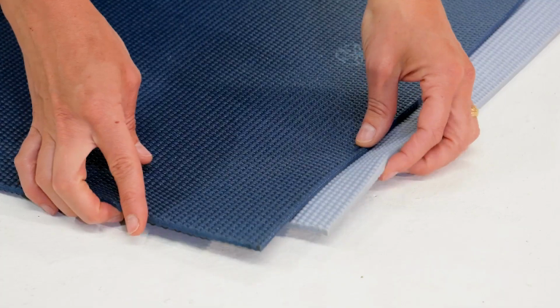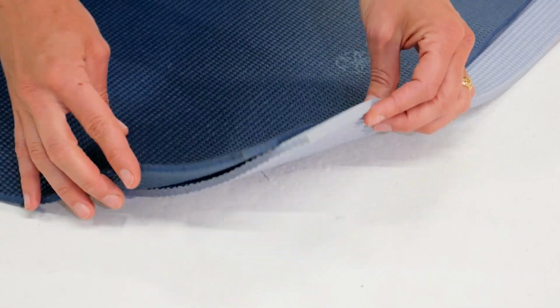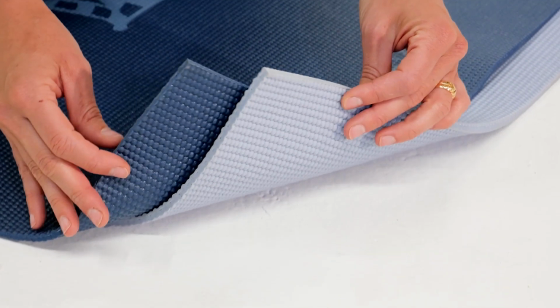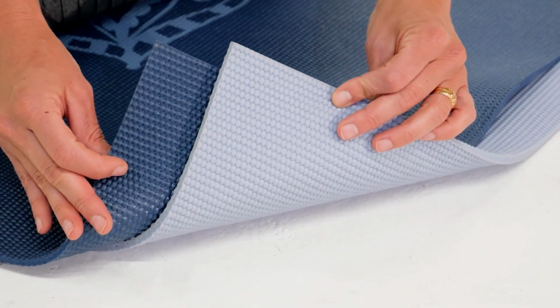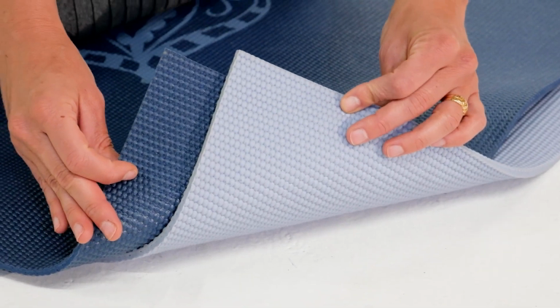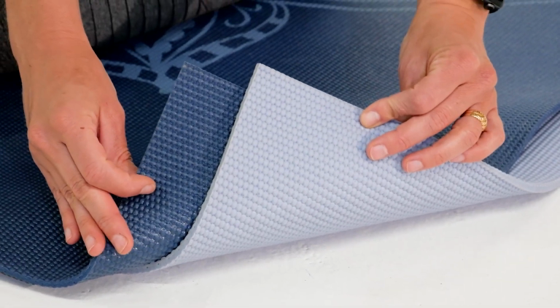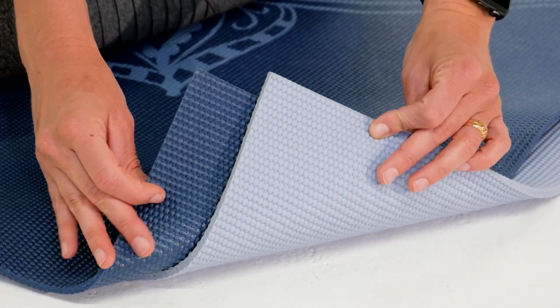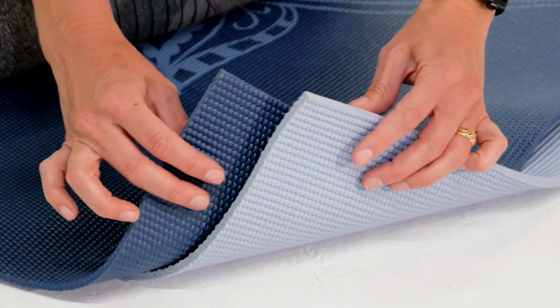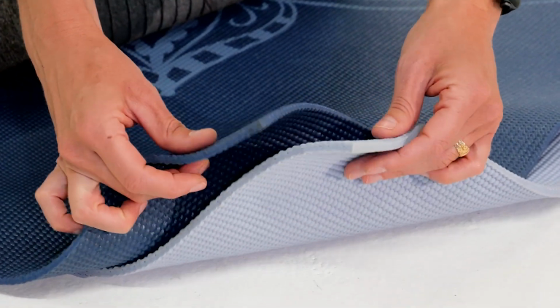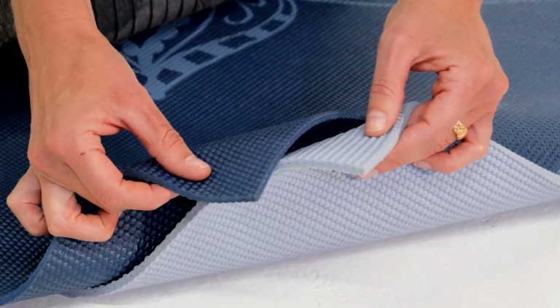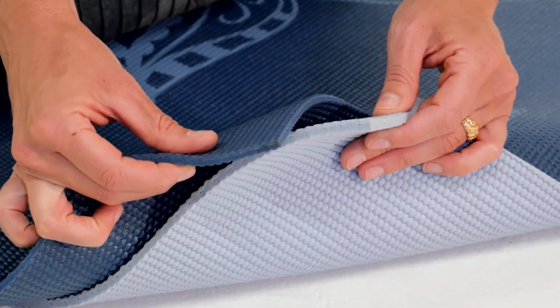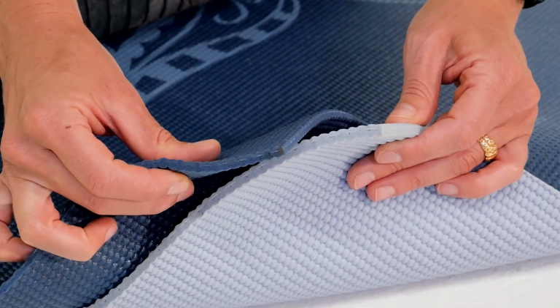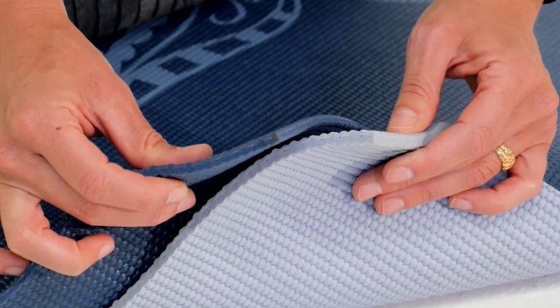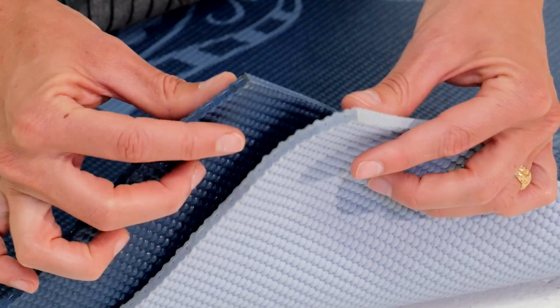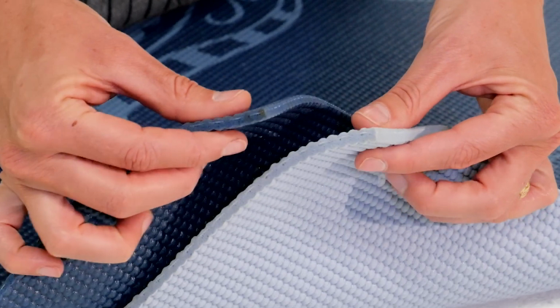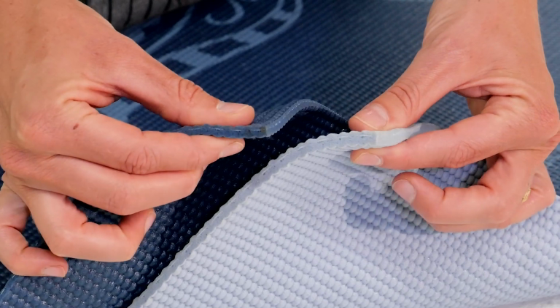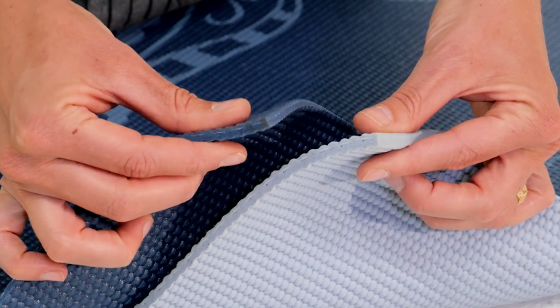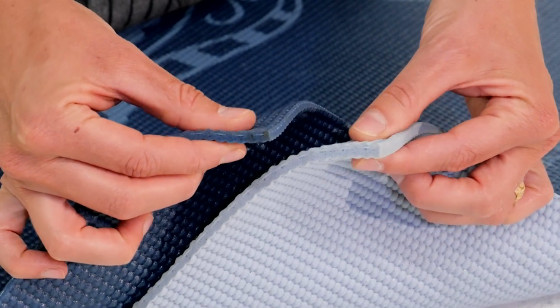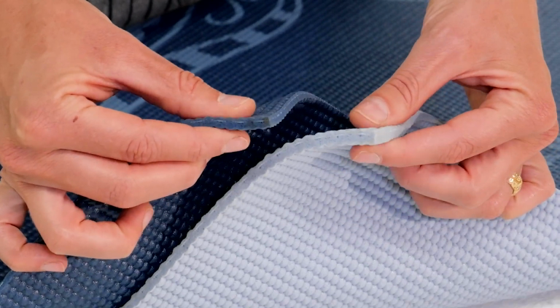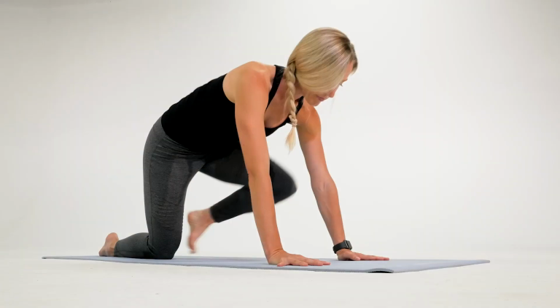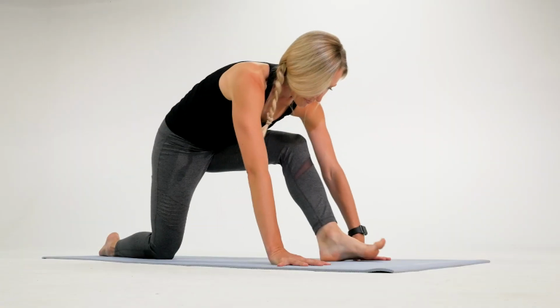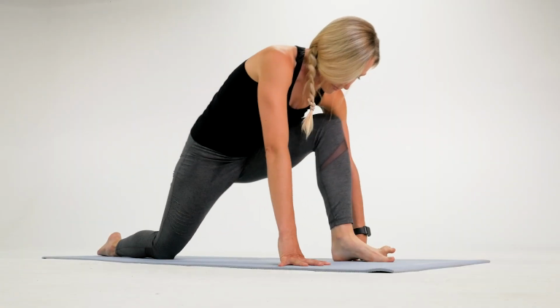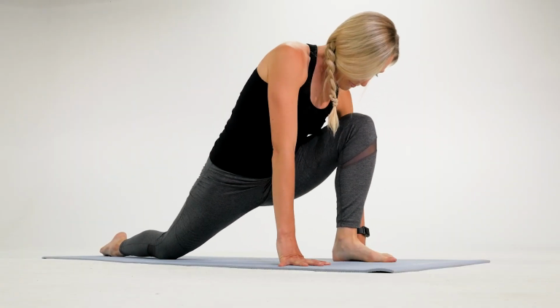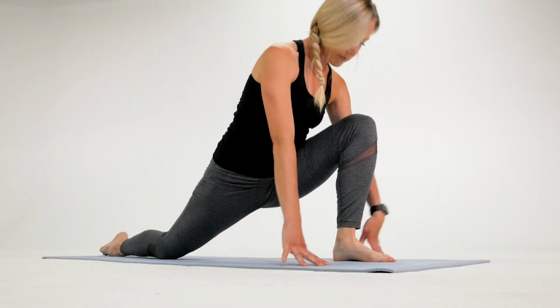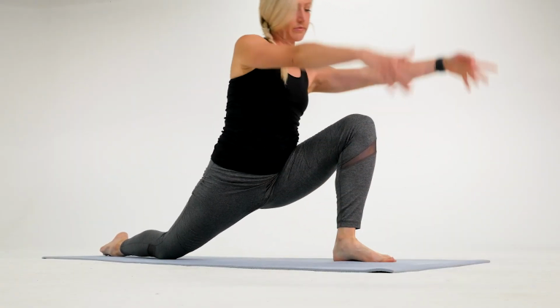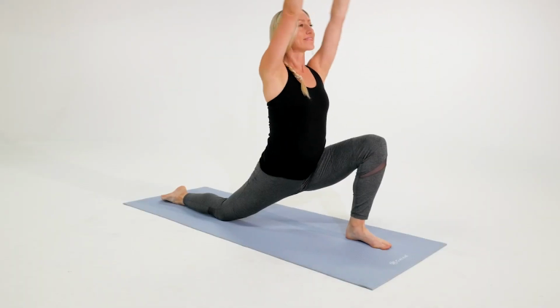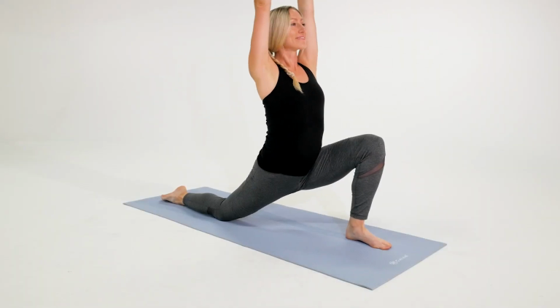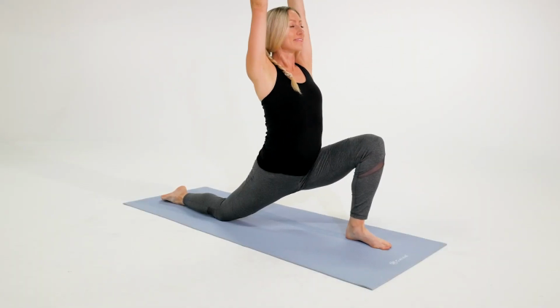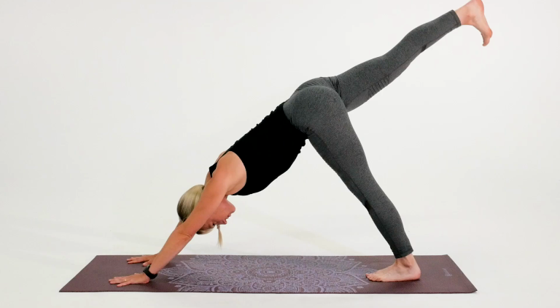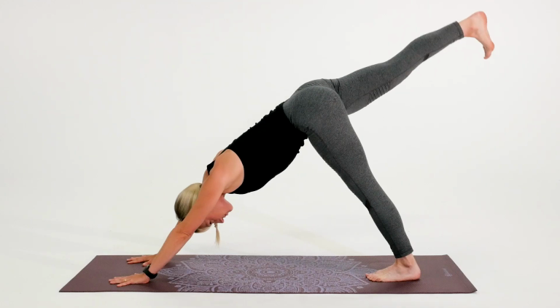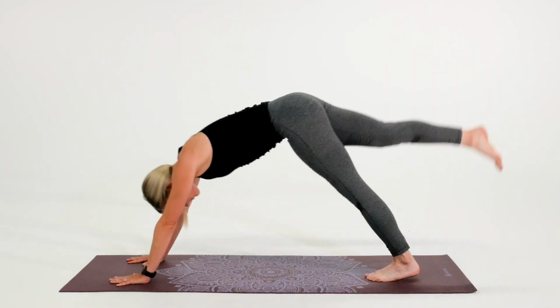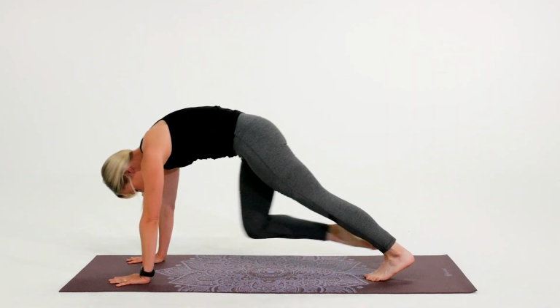Made from latex-free PVC, these mats come in a variety of thicknesses, from 3mm to 6mm of premium cushioning. Thicker mats provide ultimate protection and cushion for your joints, while thinner mats provide more stability in your practice.